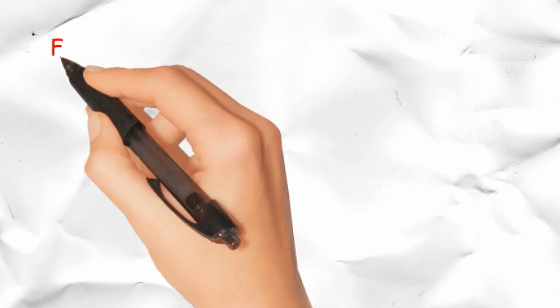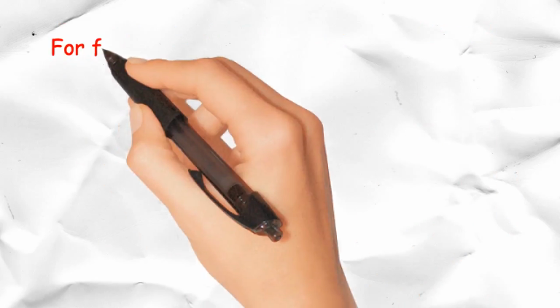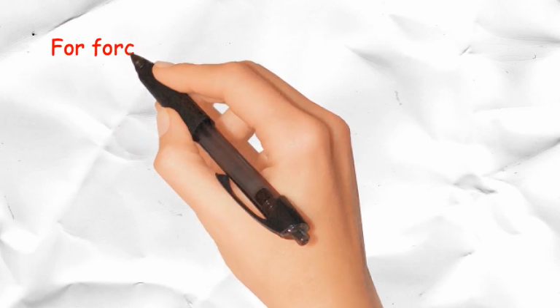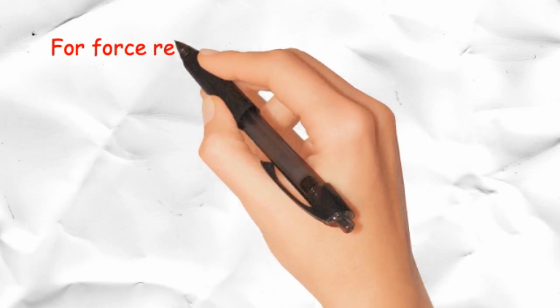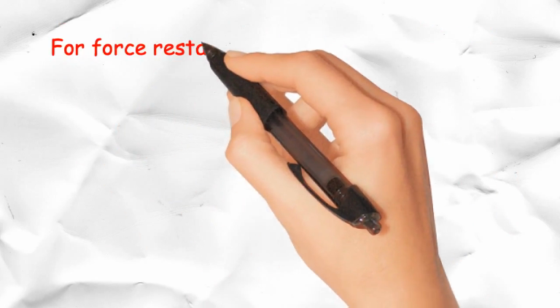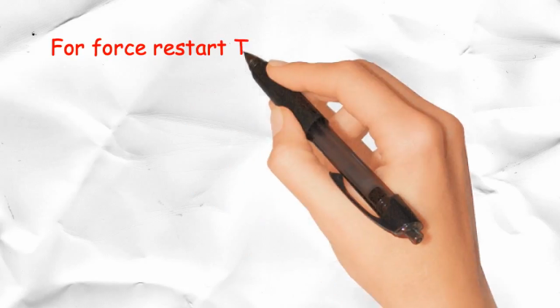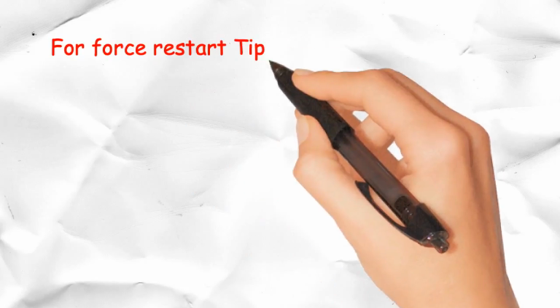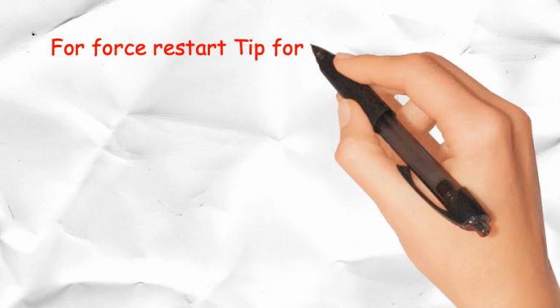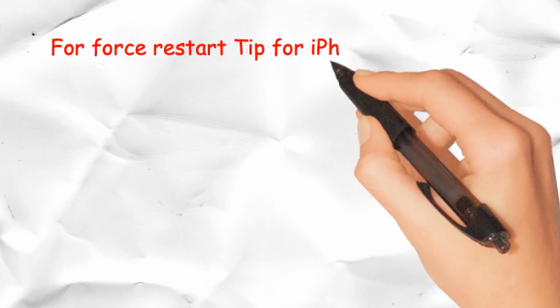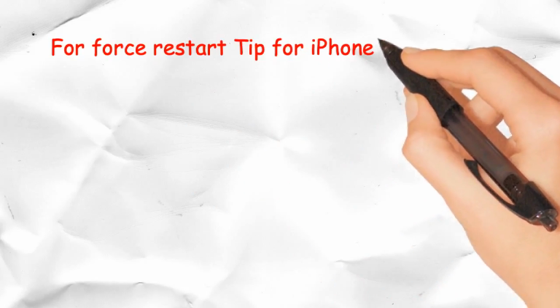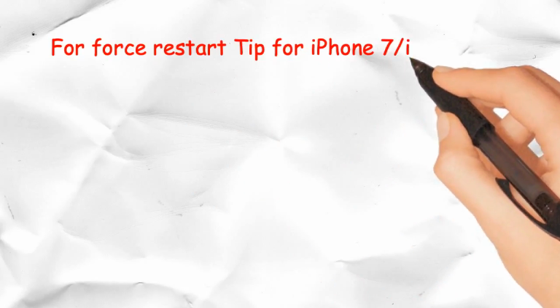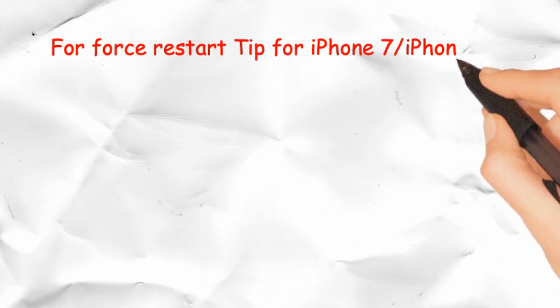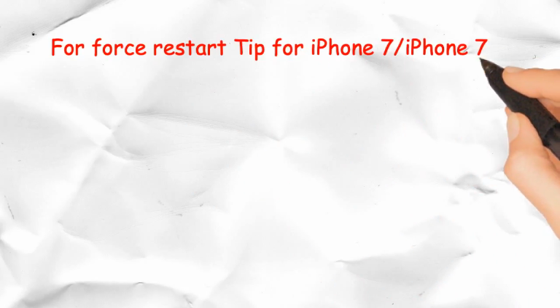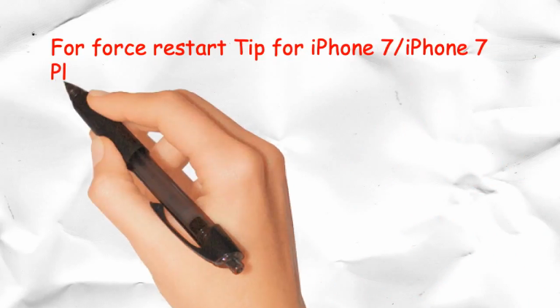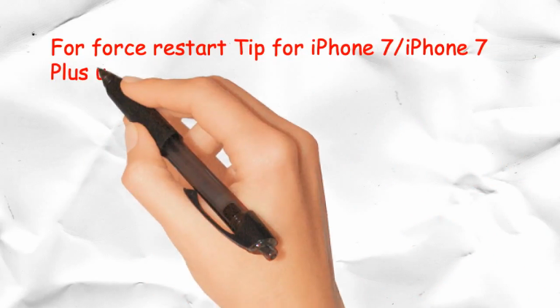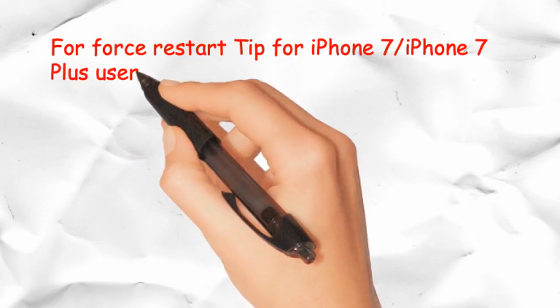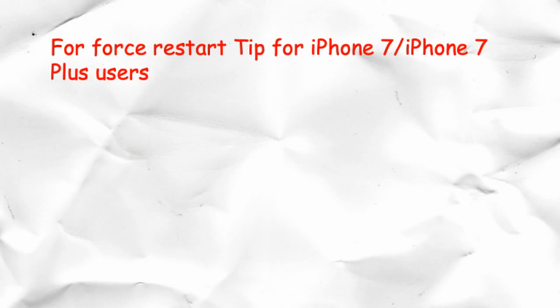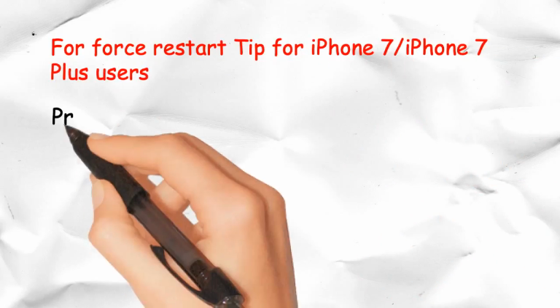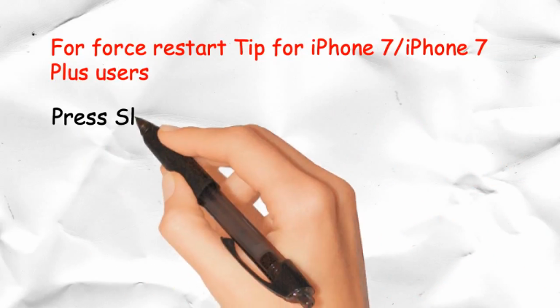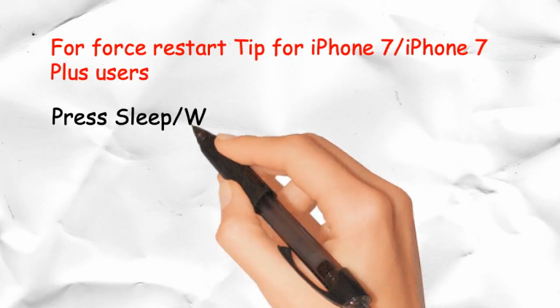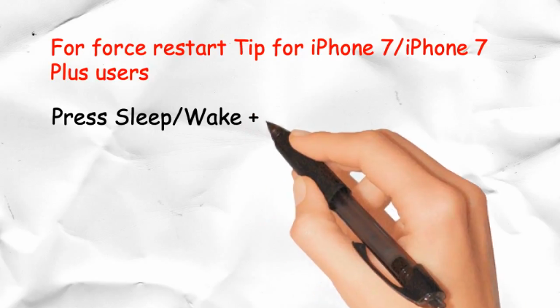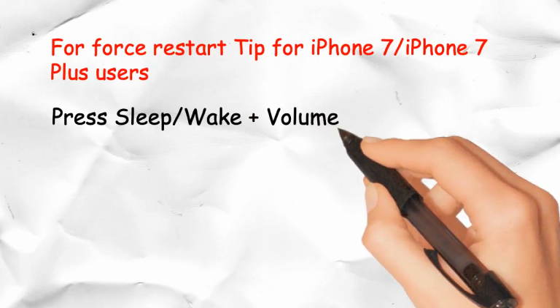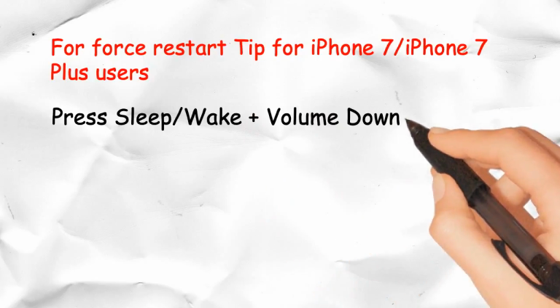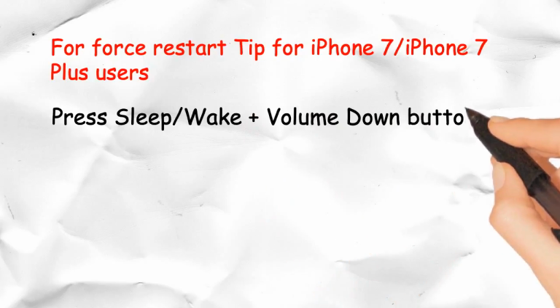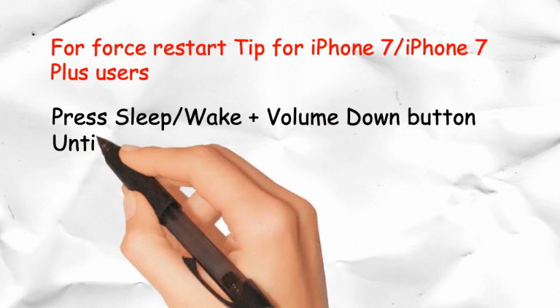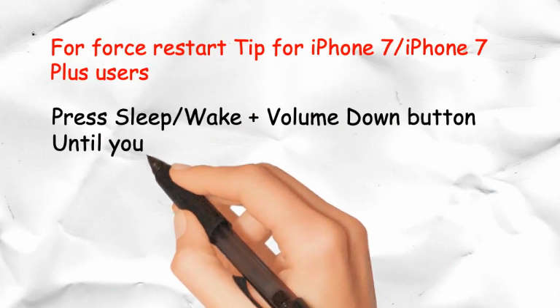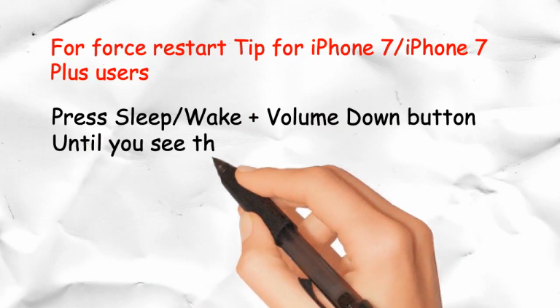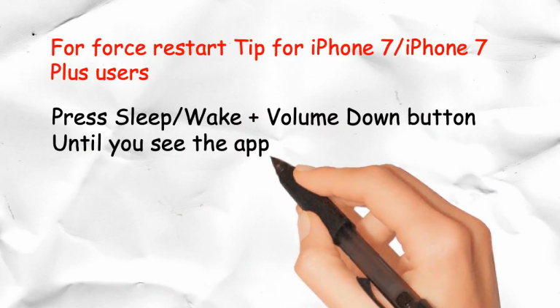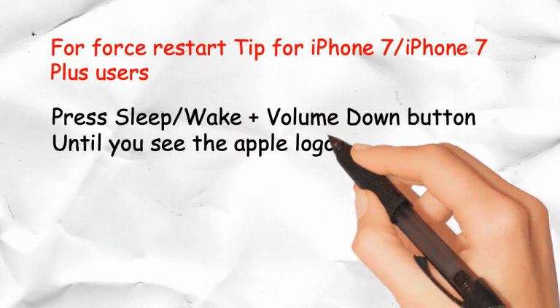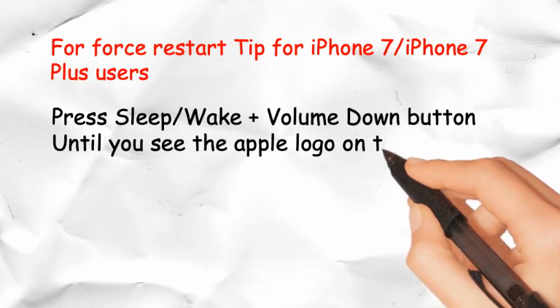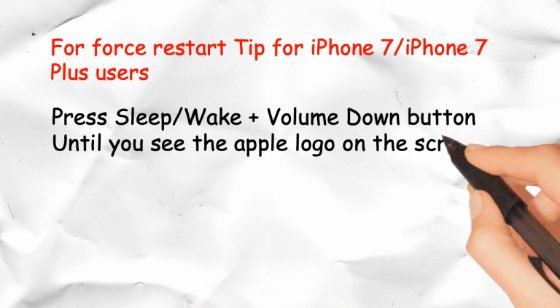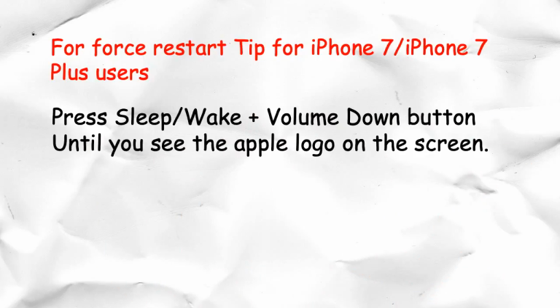Force restart tip for iPhone 7 and iPhone 7 Plus users: Press the sleep/wake button and the volume down button together and hold until you see the Apple logo on the screen.